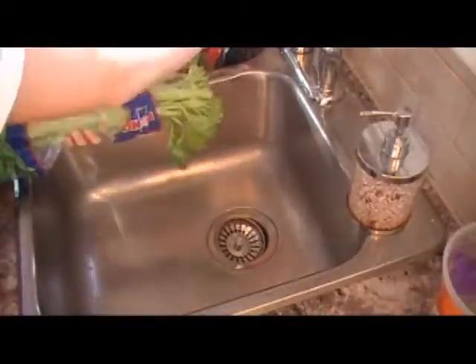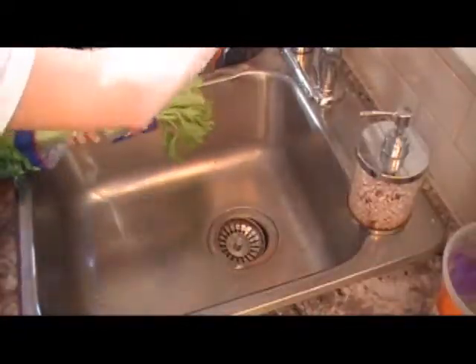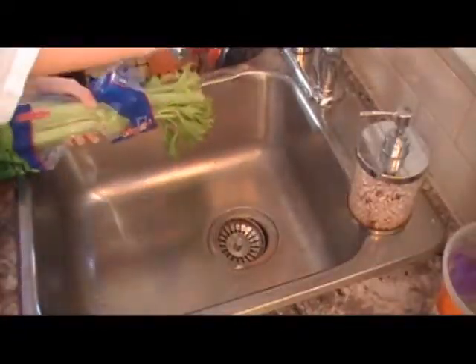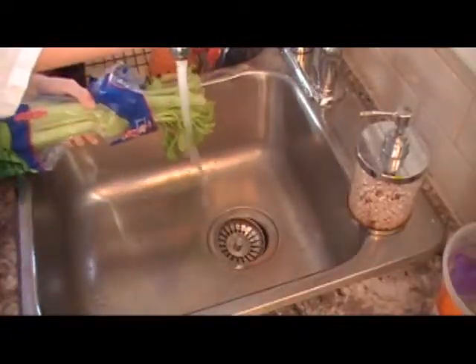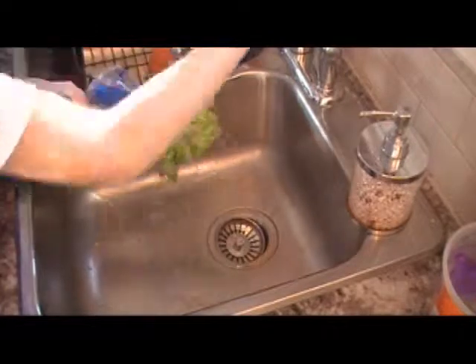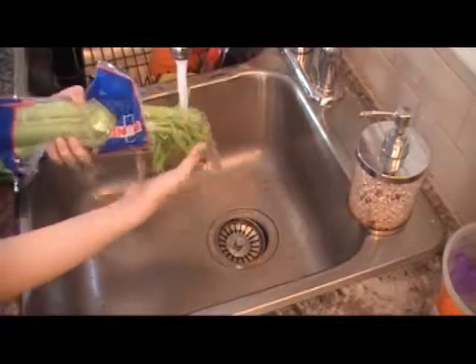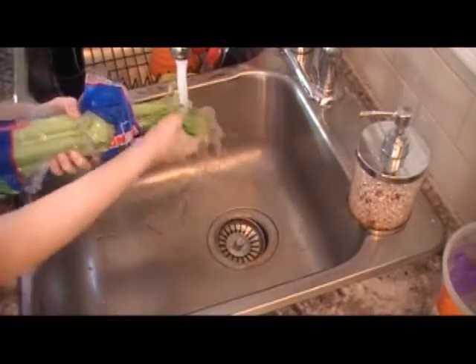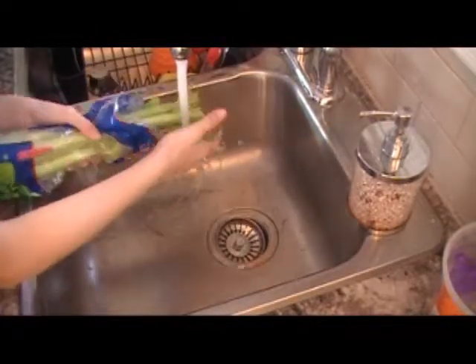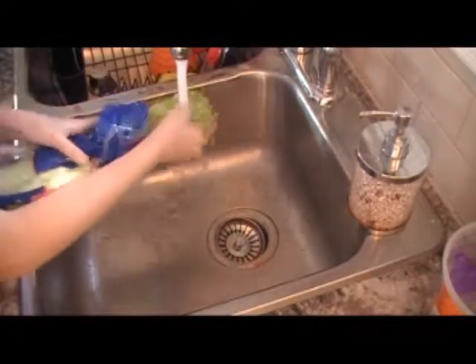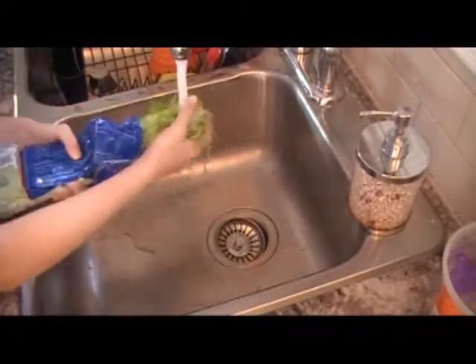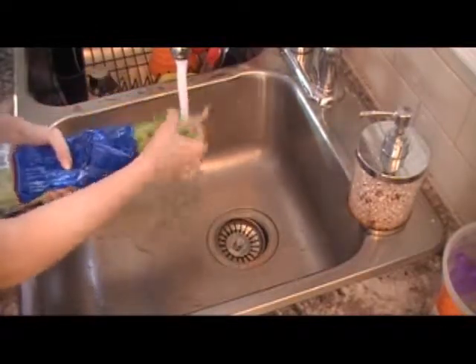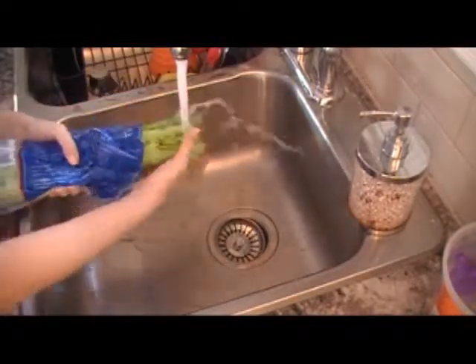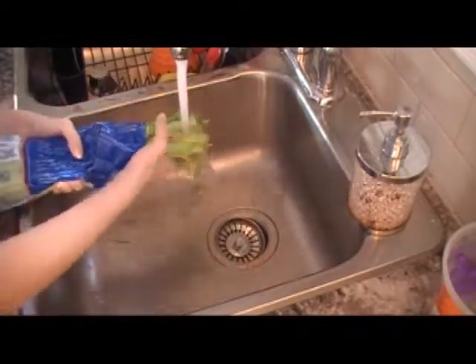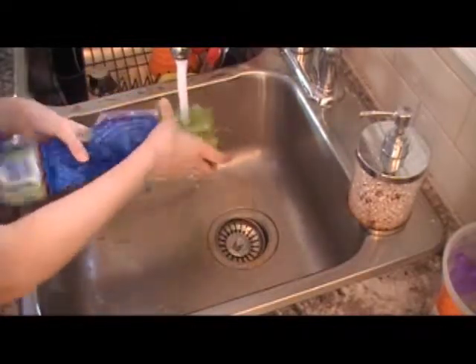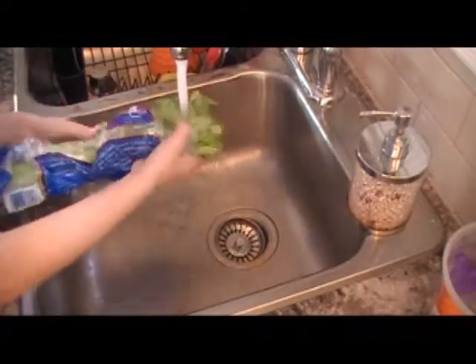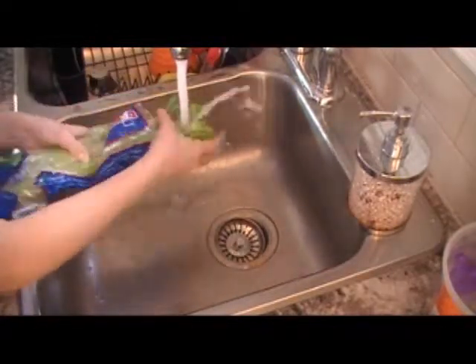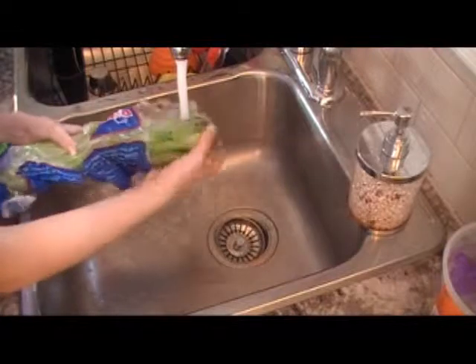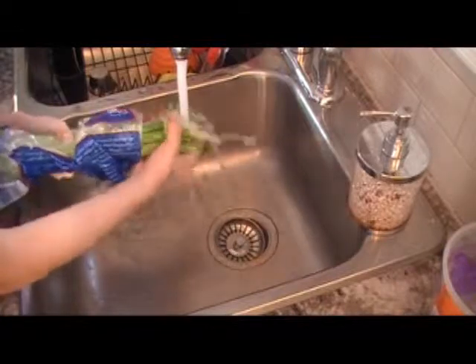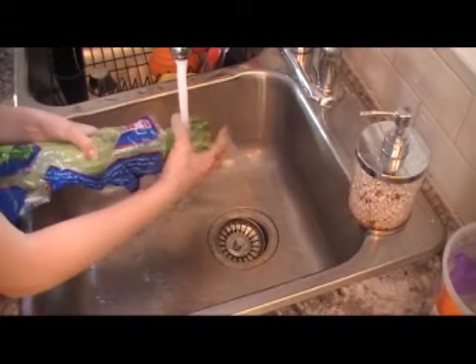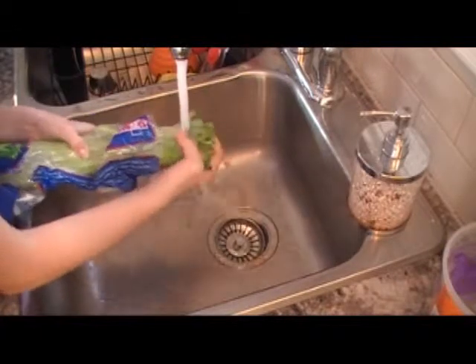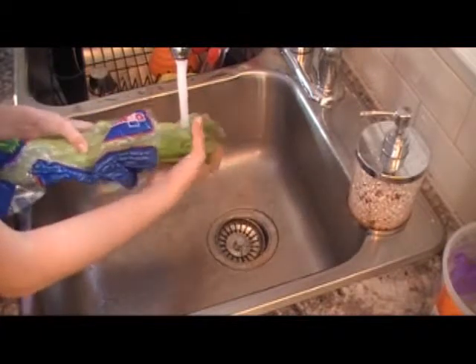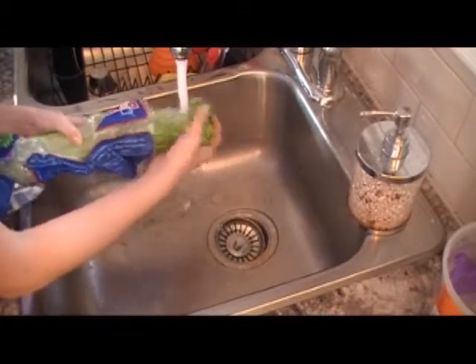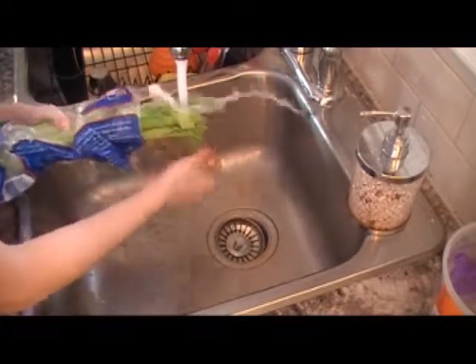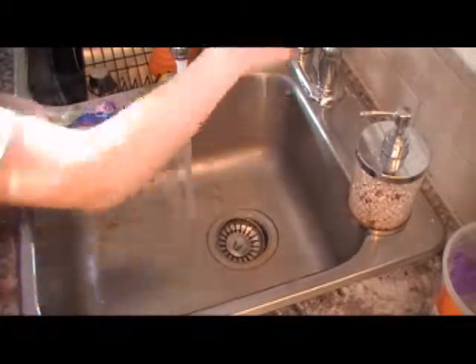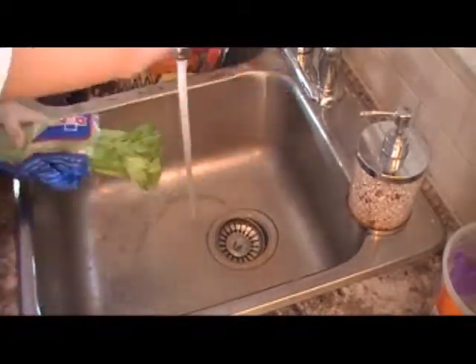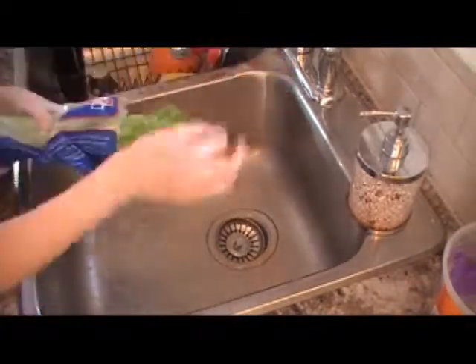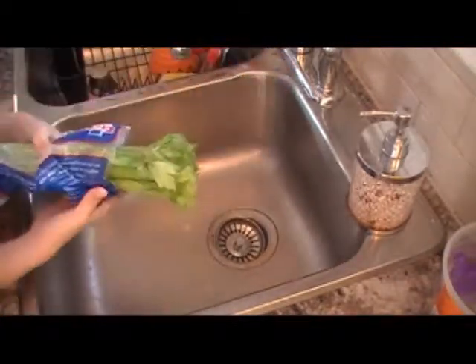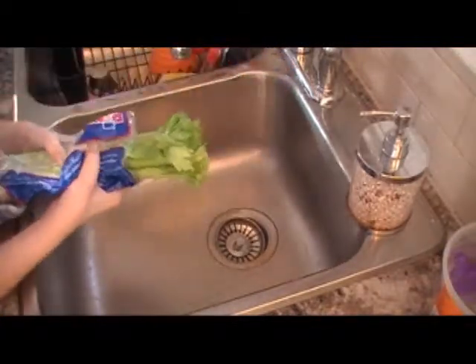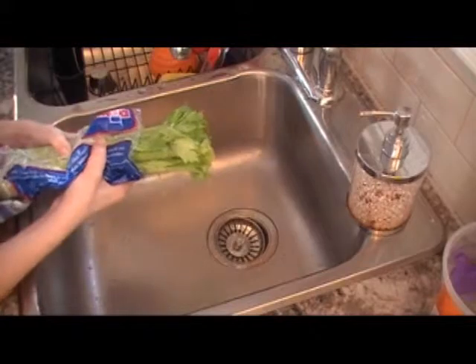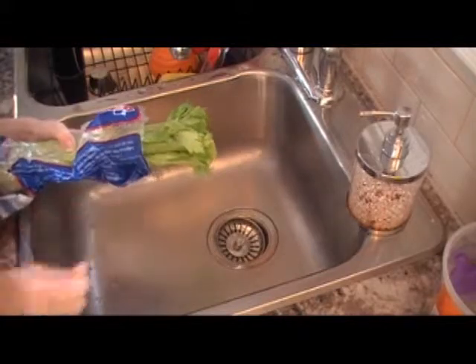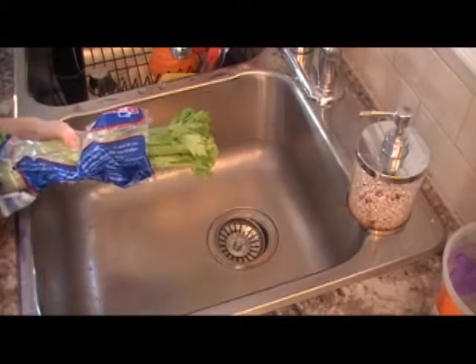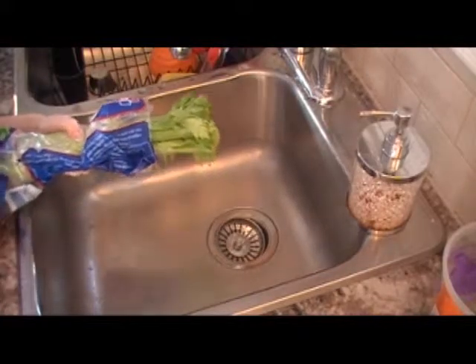With some warm water, take your hands and wash all the dirt and pesticides out of the vegetable. I'm using celery, but you can use any safe vegetable that you would like. Look in the description for a list of safe vegetables that you can use.